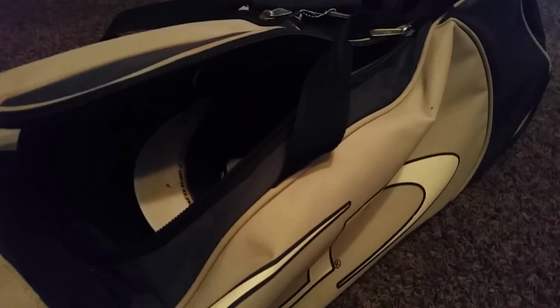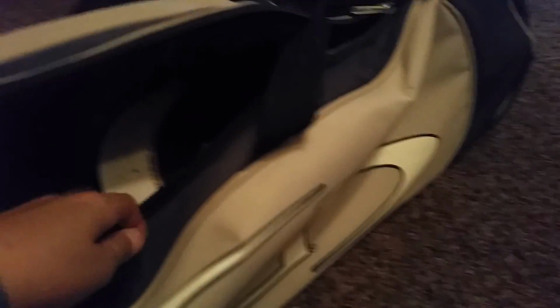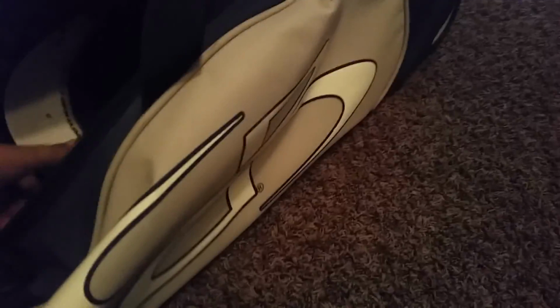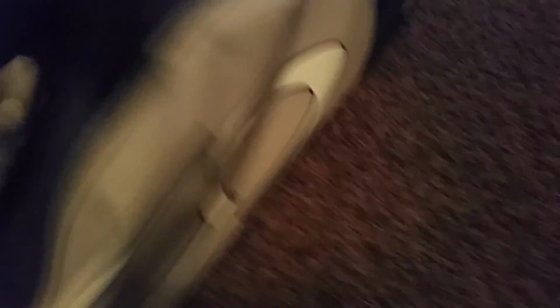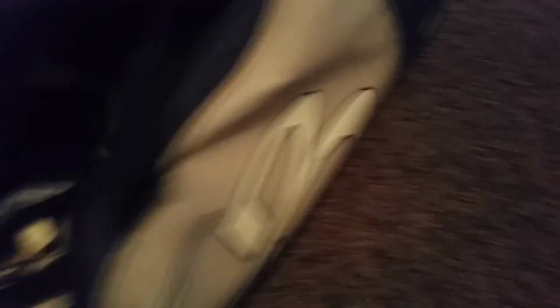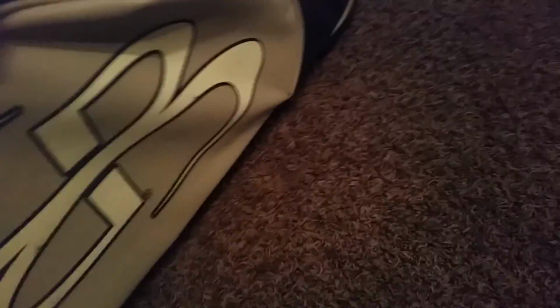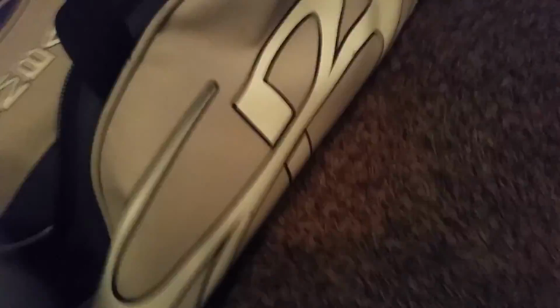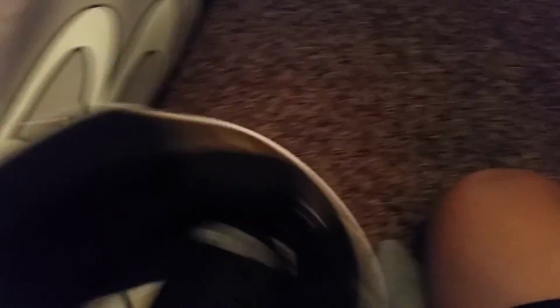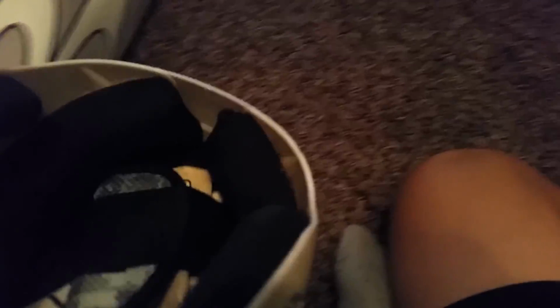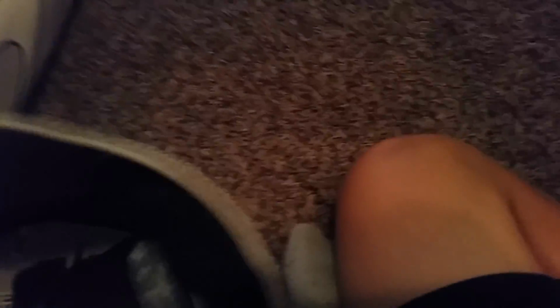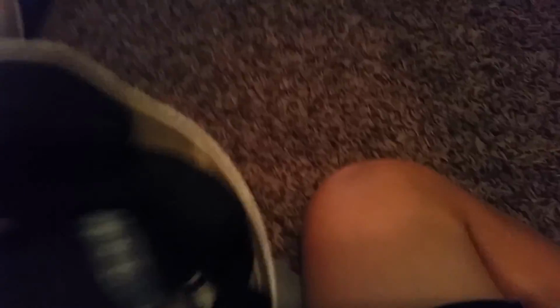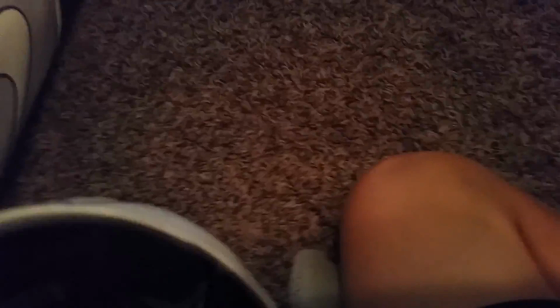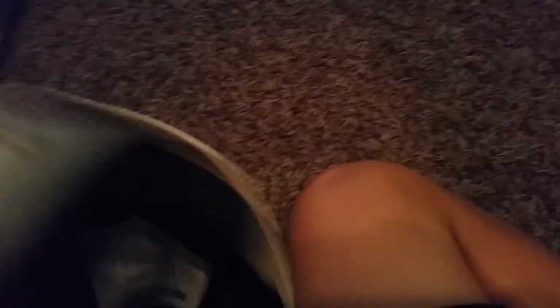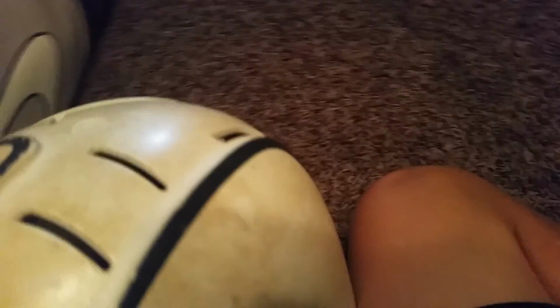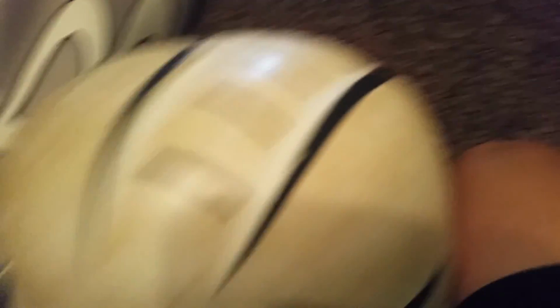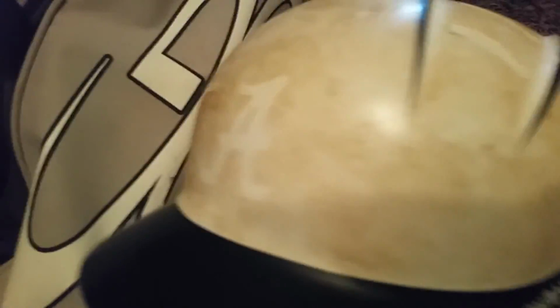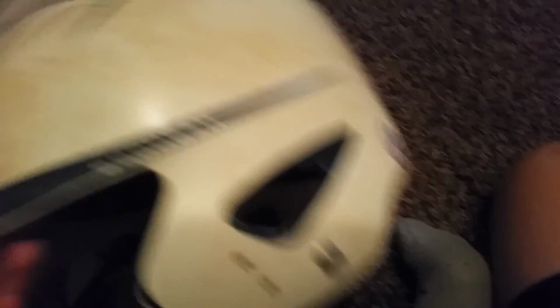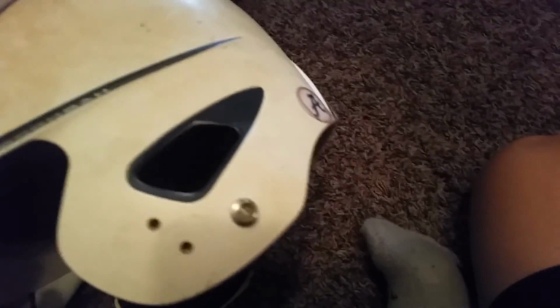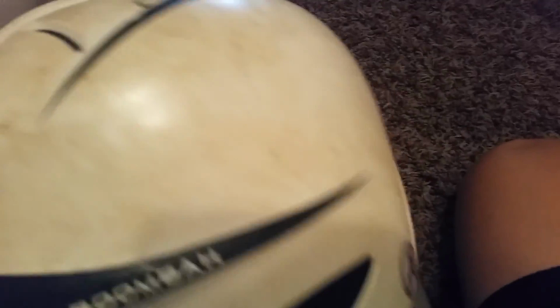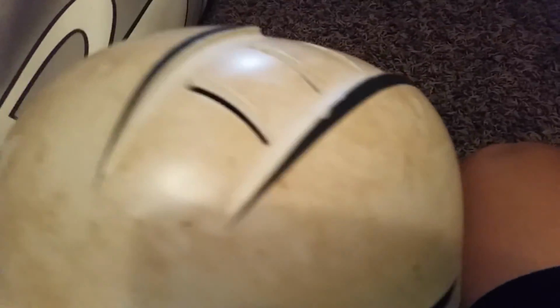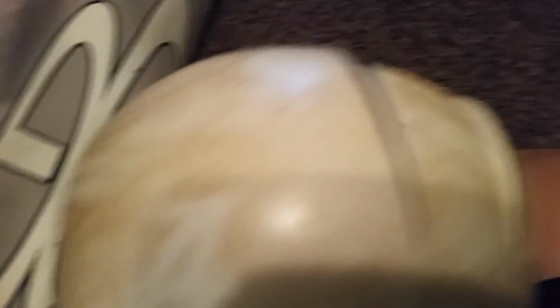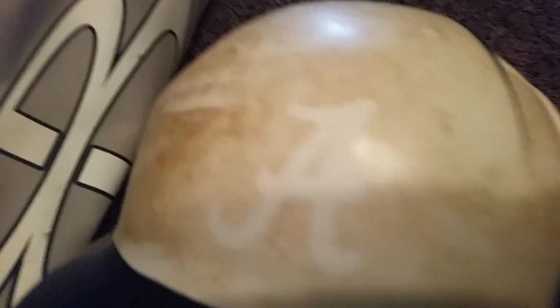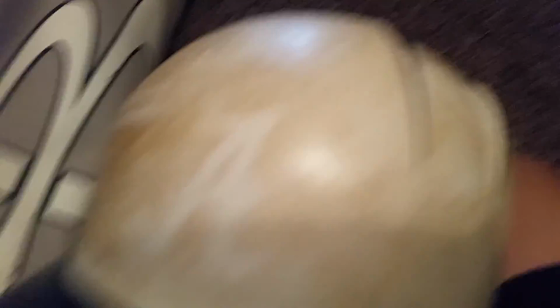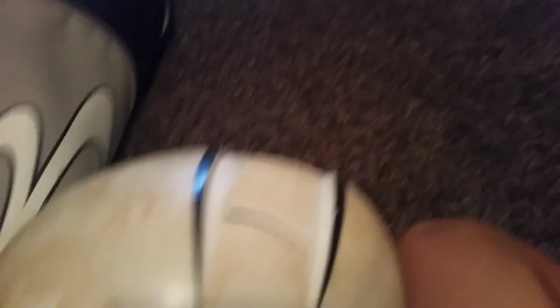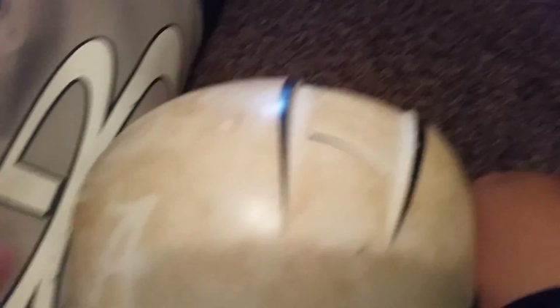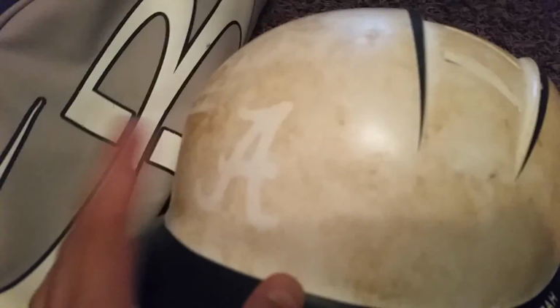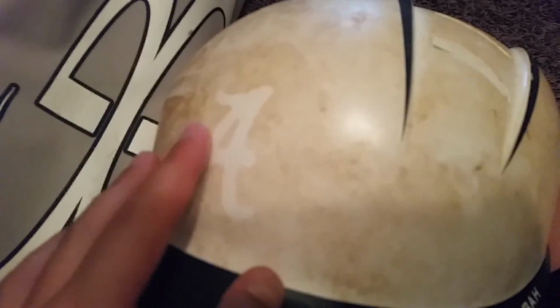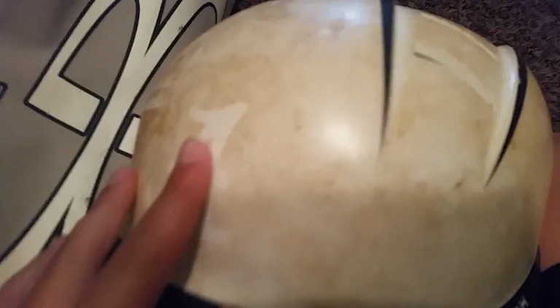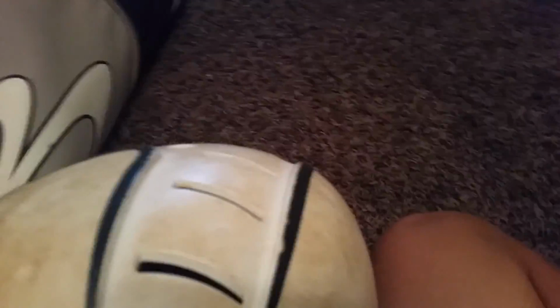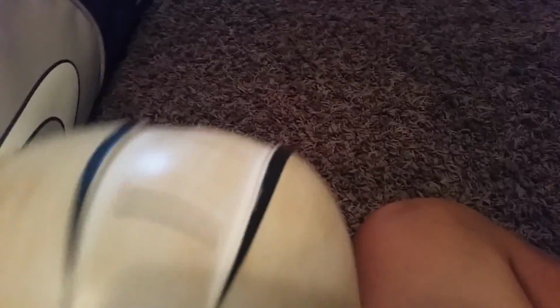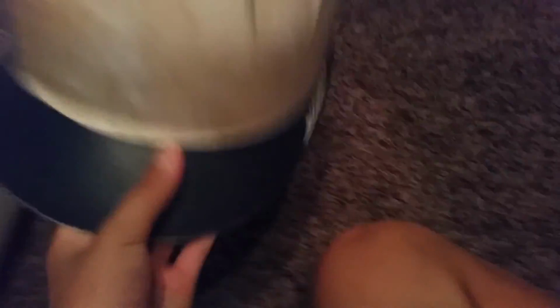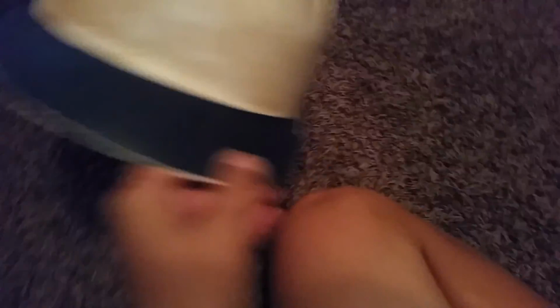Sorry about that guys — I had to unzip this. So here's my batting helmet. It's a Bimbo, white and blue, navy blue. It has a Falcon 8 but we have to take that off for some reason. Pontar on the helmet.